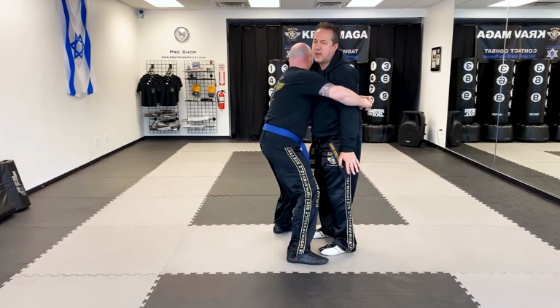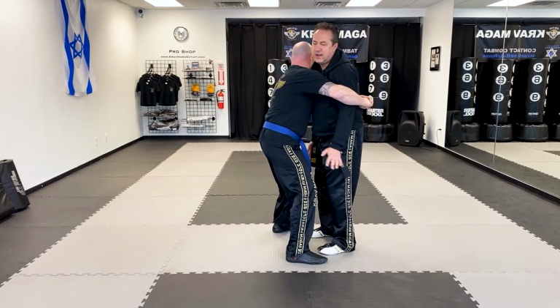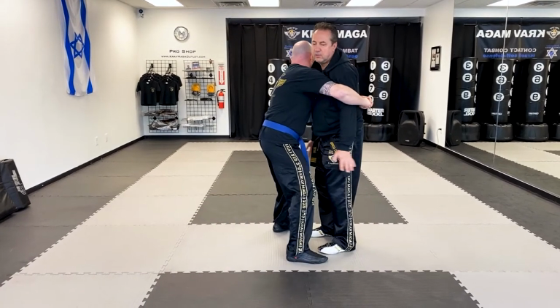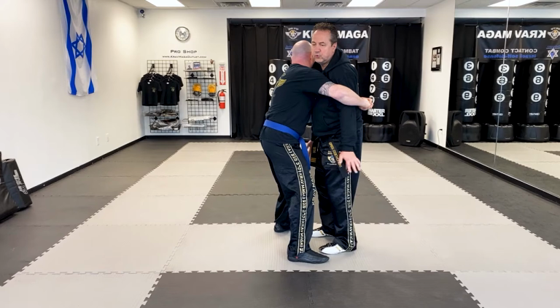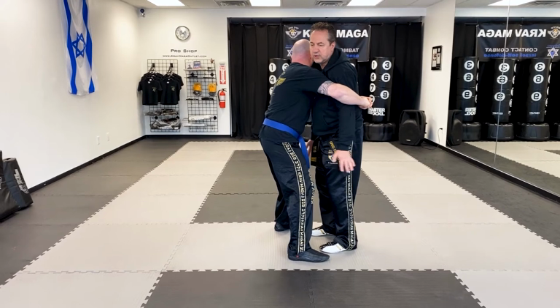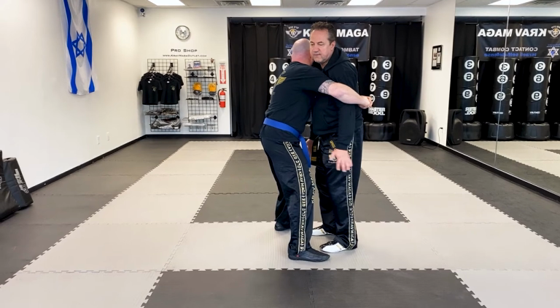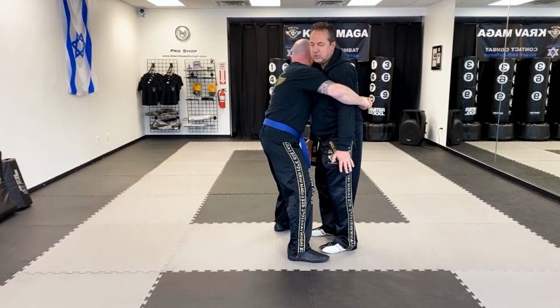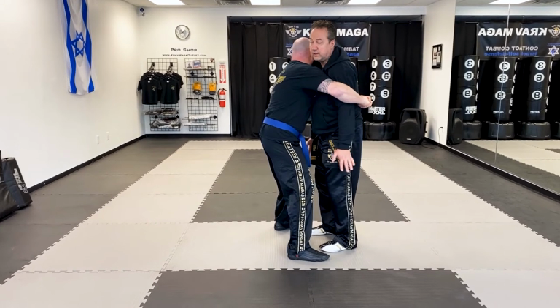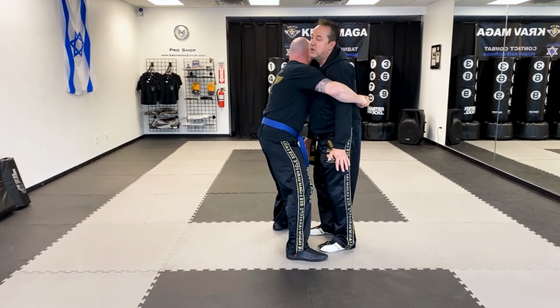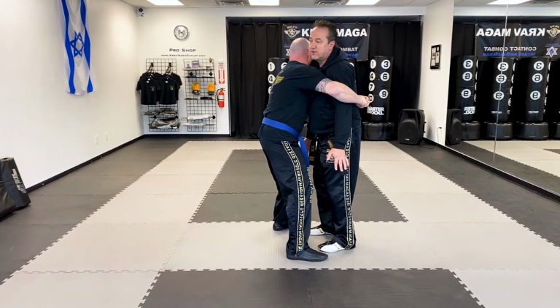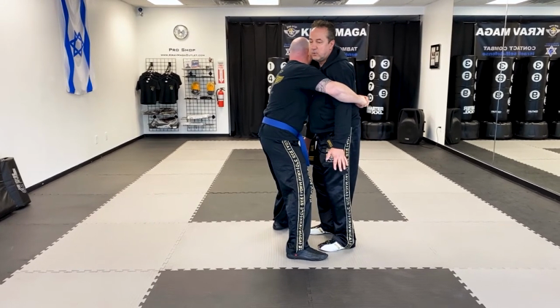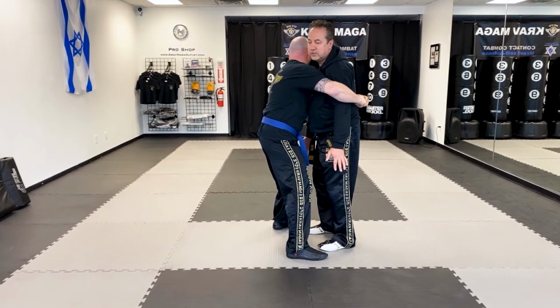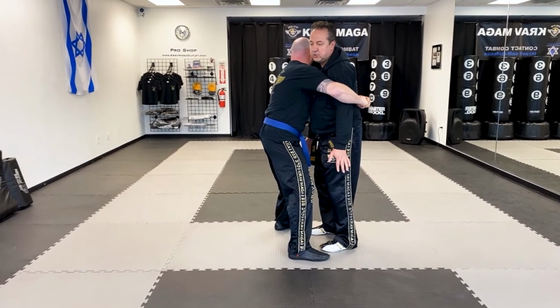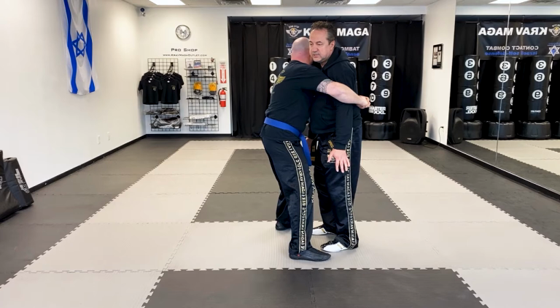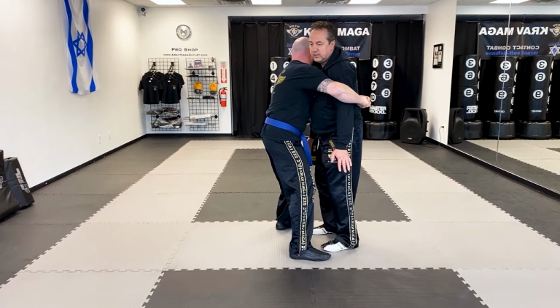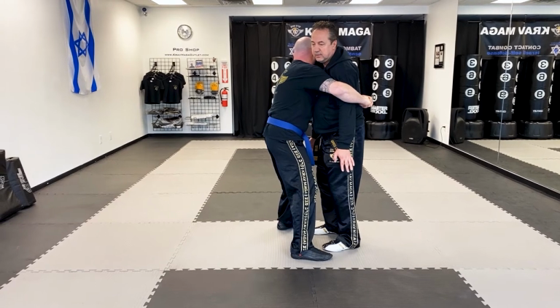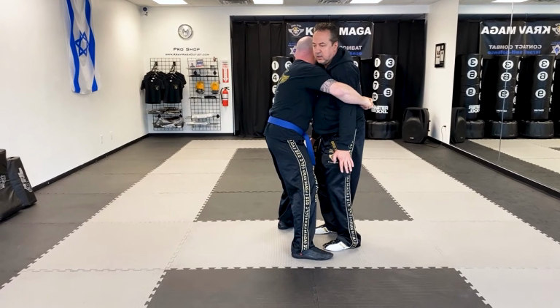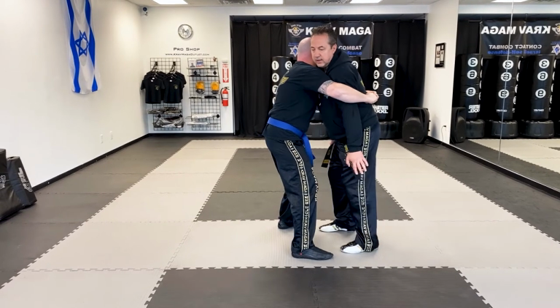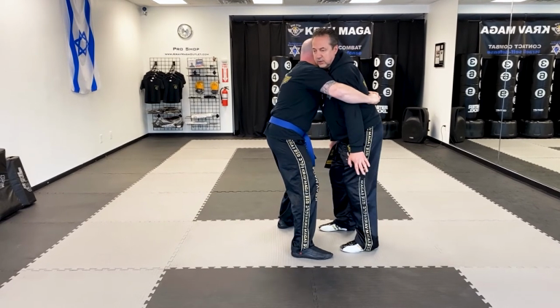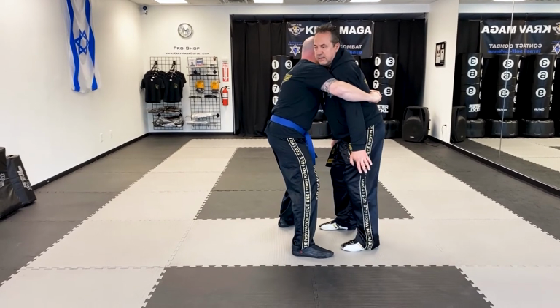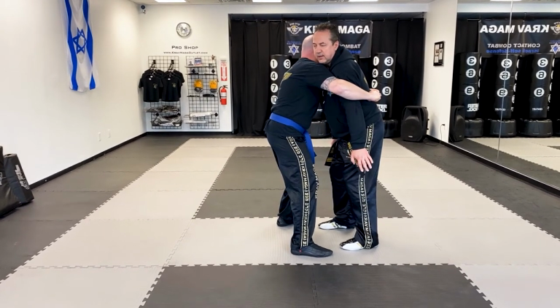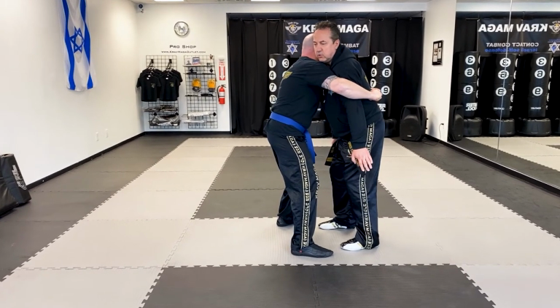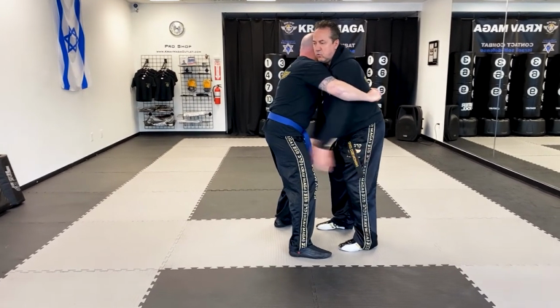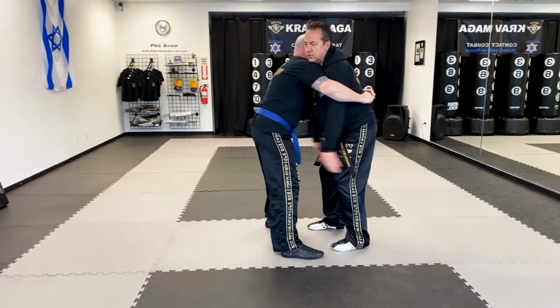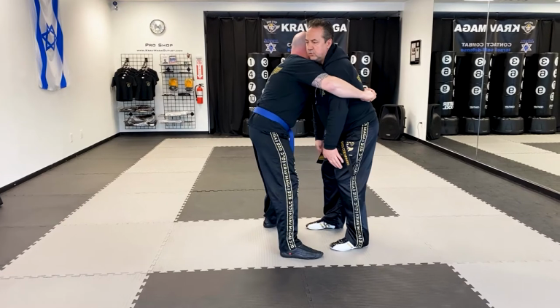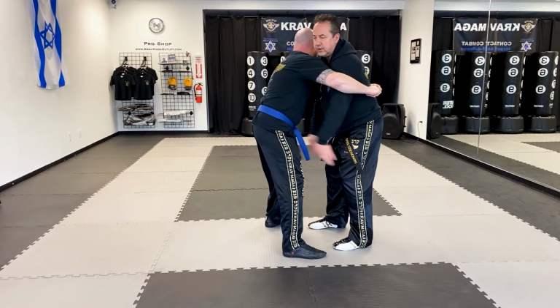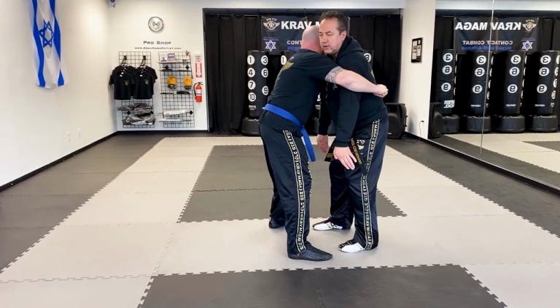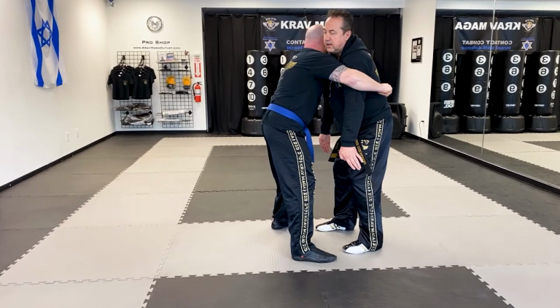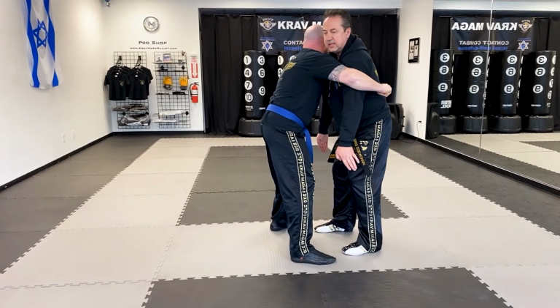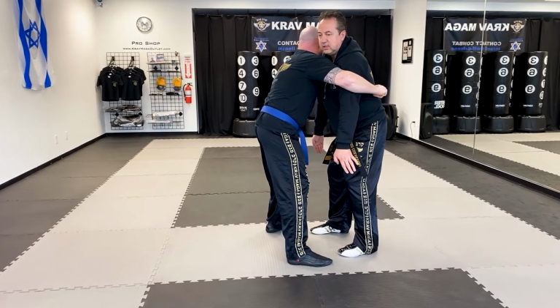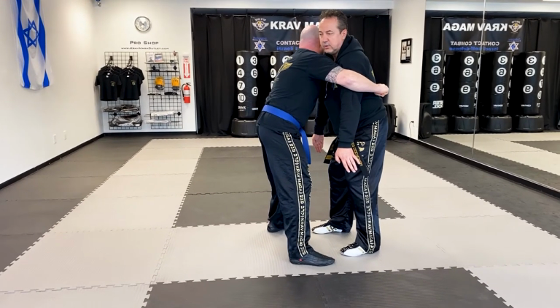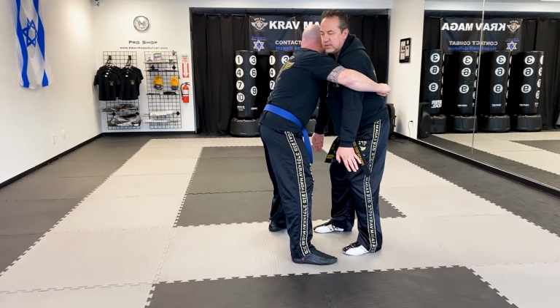I can't move too much — I have very limited movement. So the first thing I want to do is push my hips out a little bit to create a little space, and now I can hit to the groin: one, two, three — as many times as I need for him to loosen up.